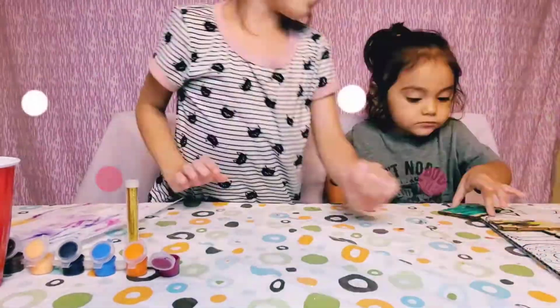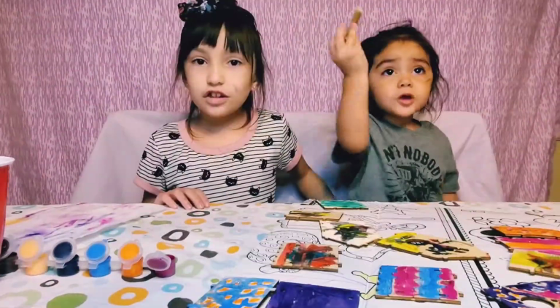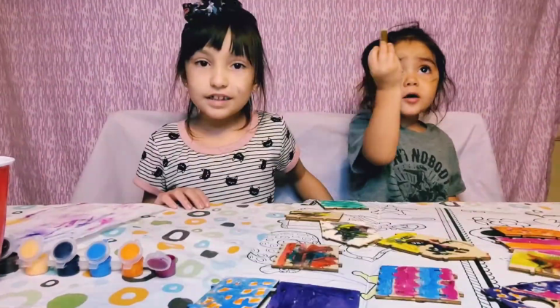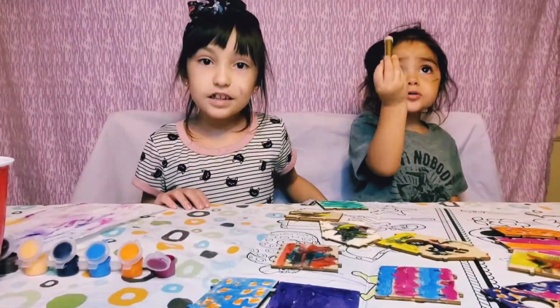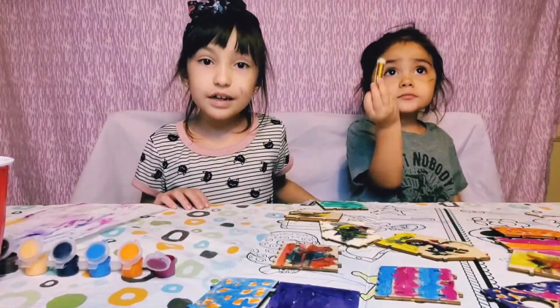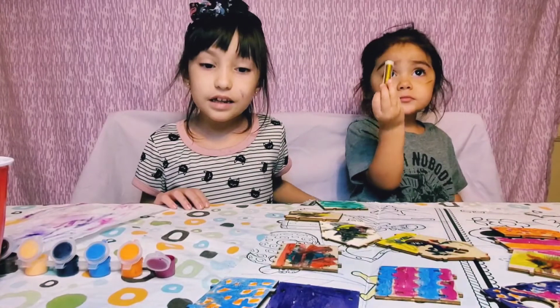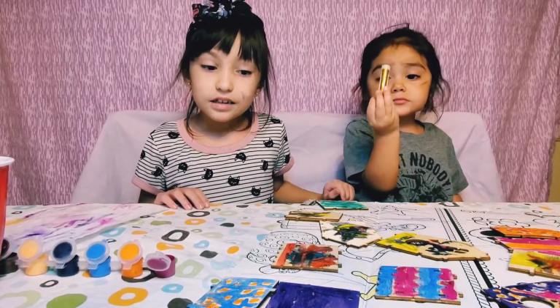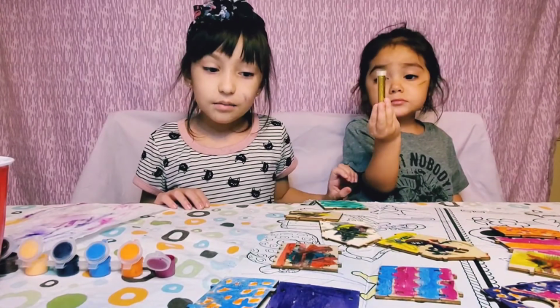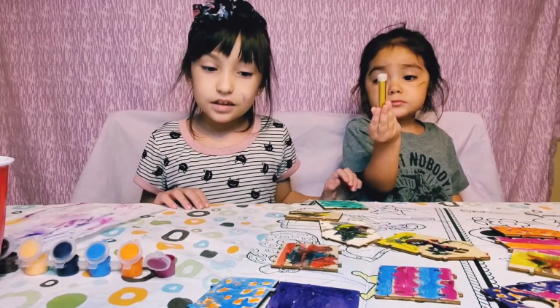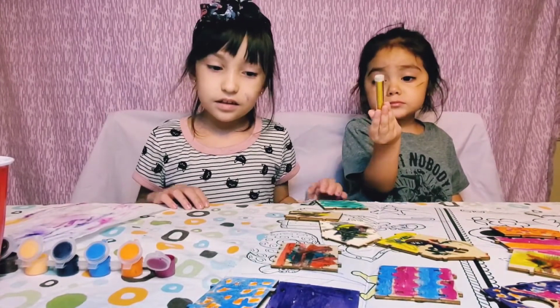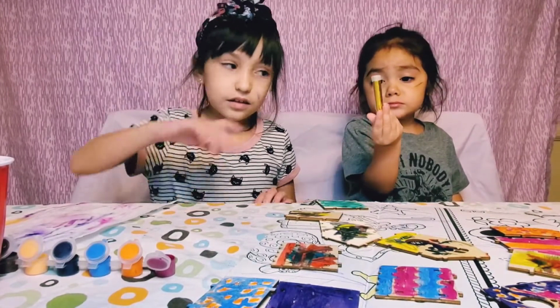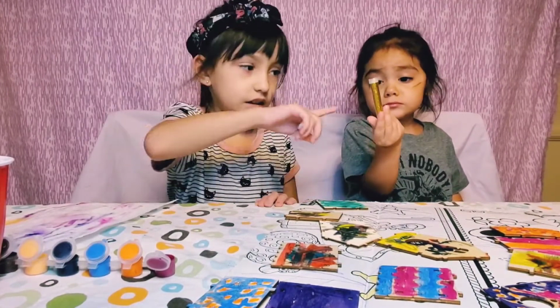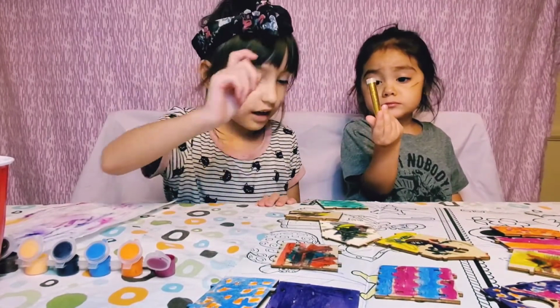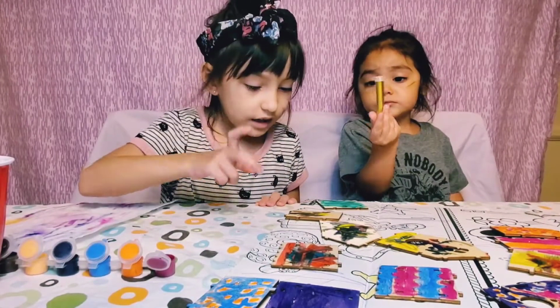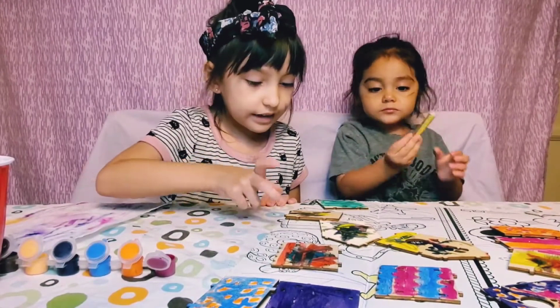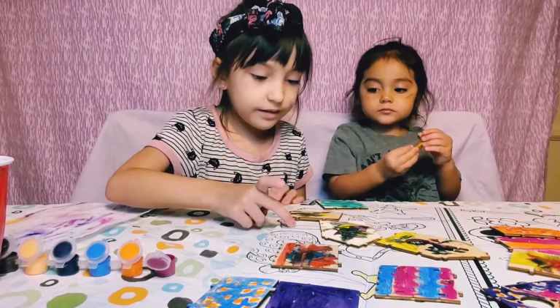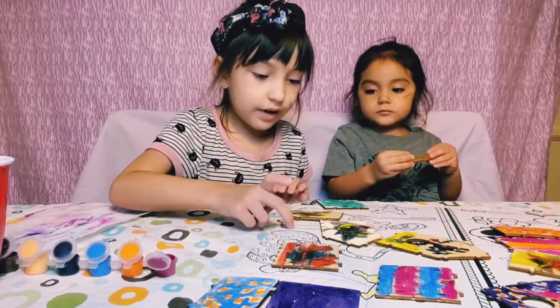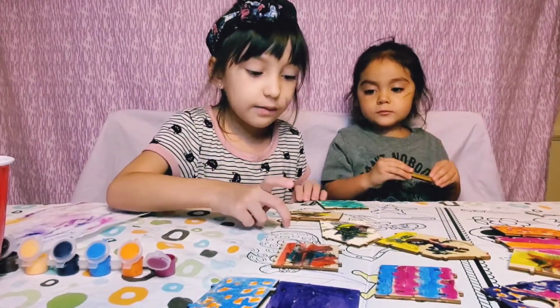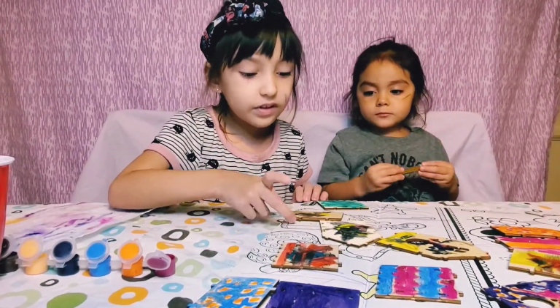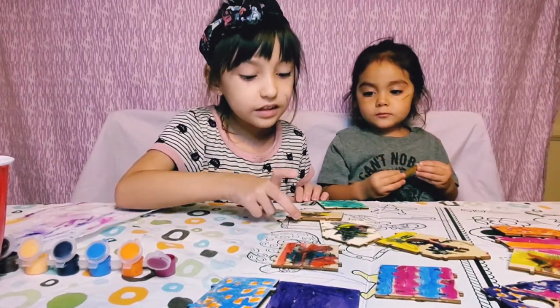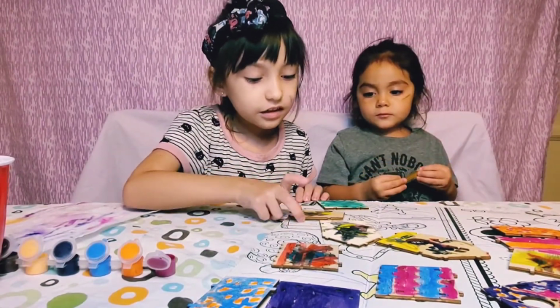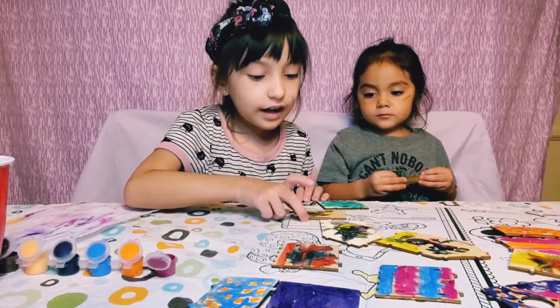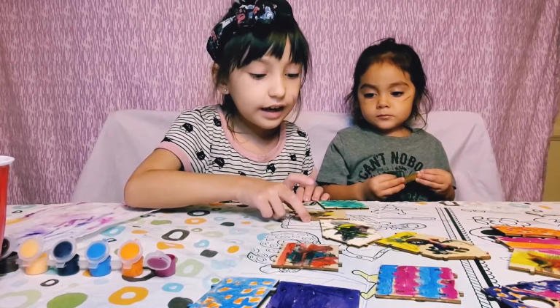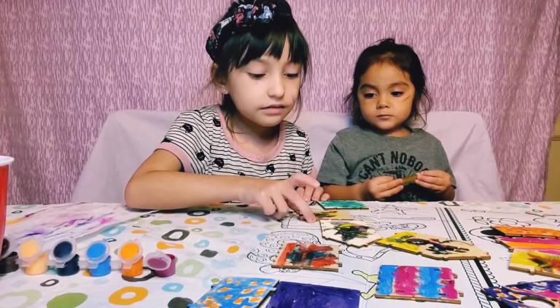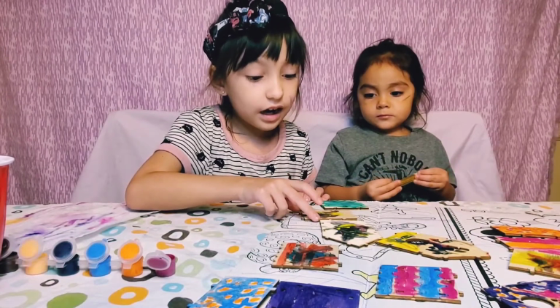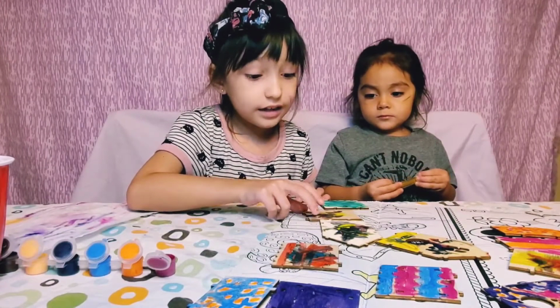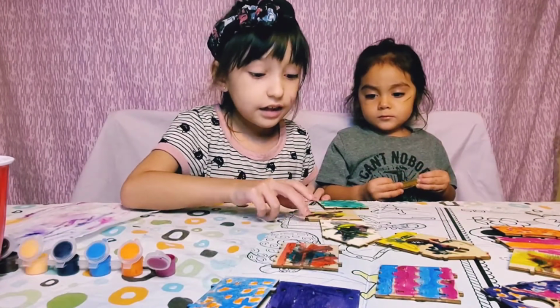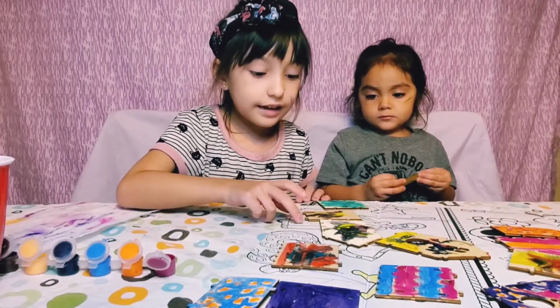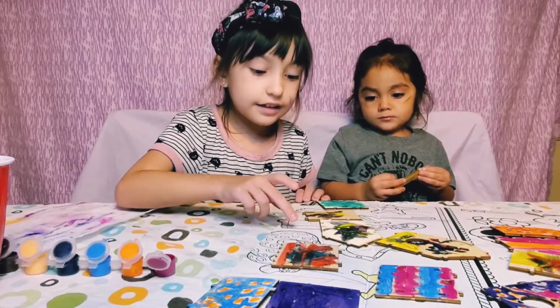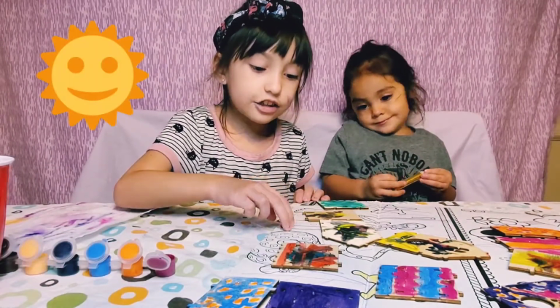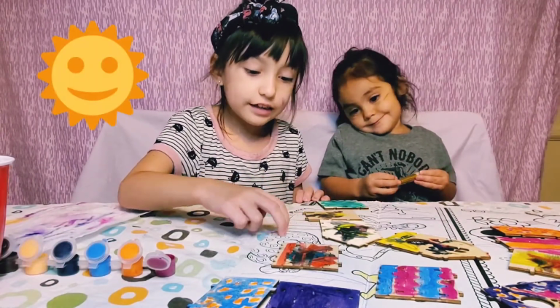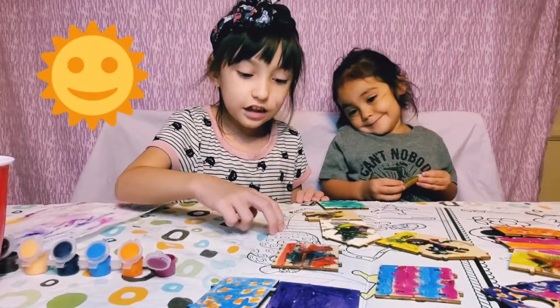So my sister is sprinkling some glitter, and we're going to wait for these to dry outside — it's going to dry in the sun.